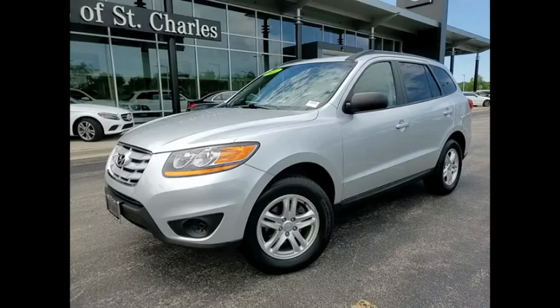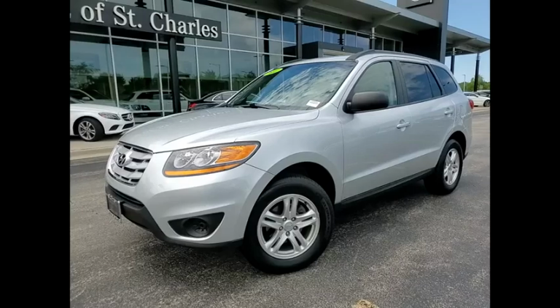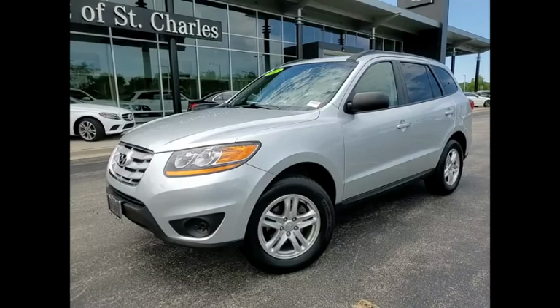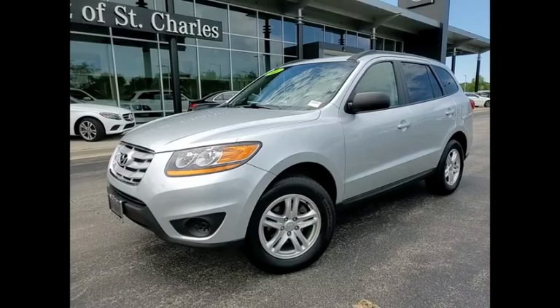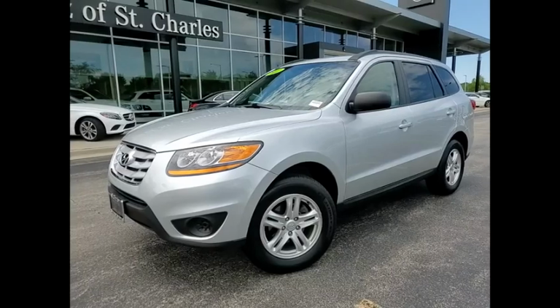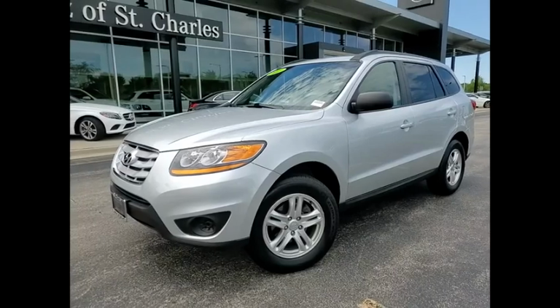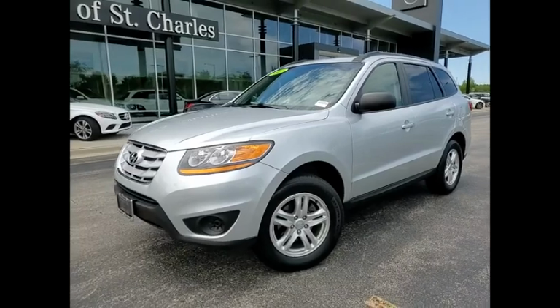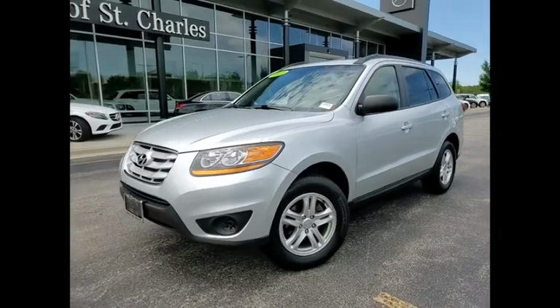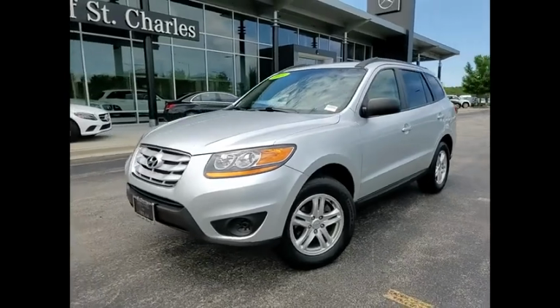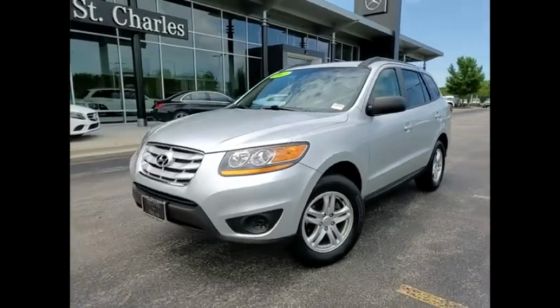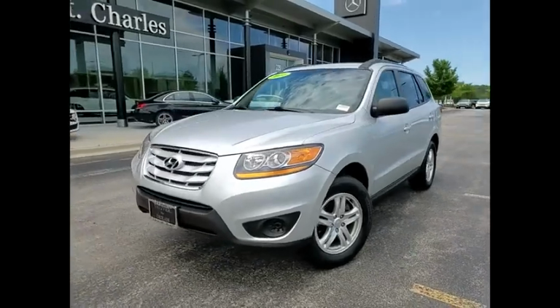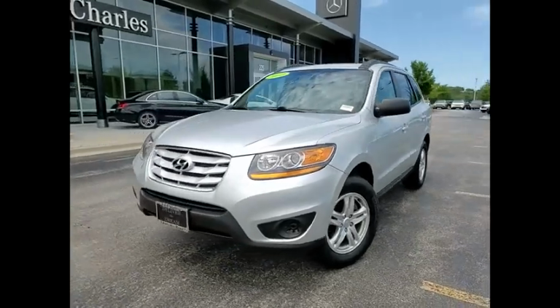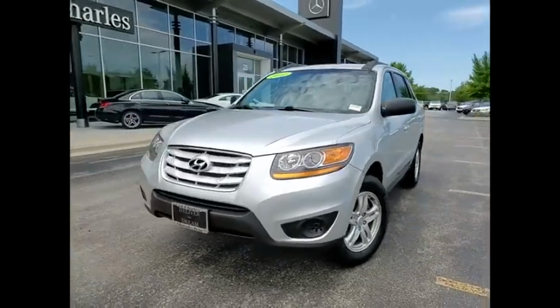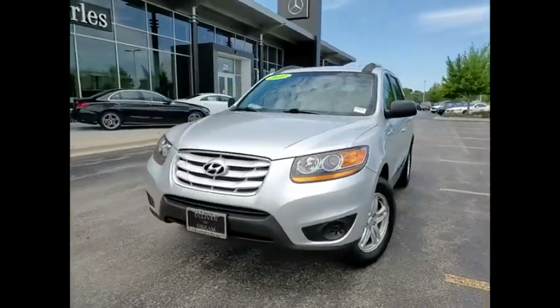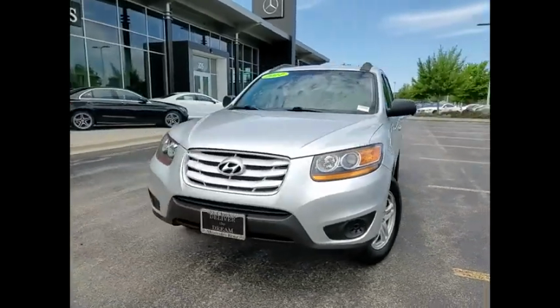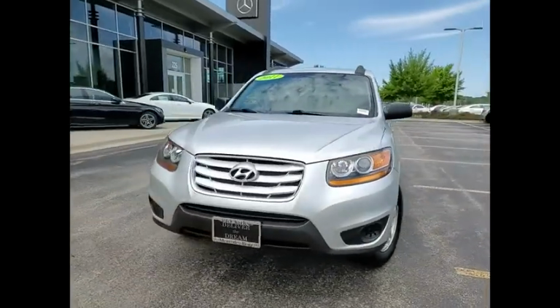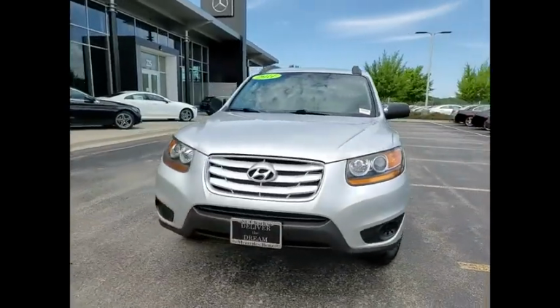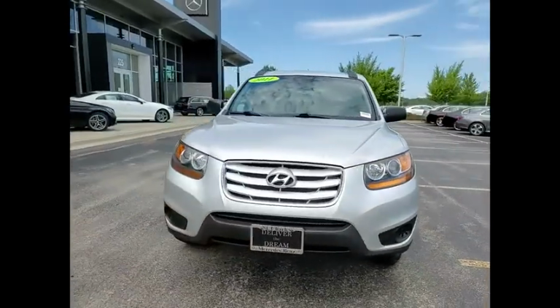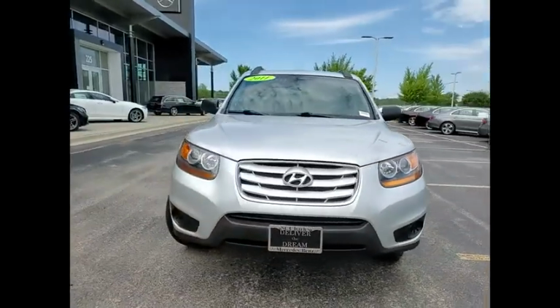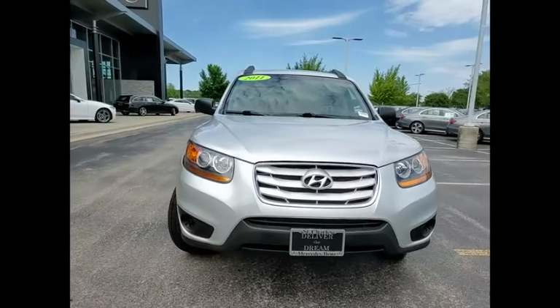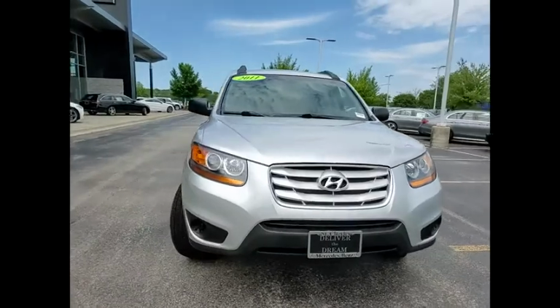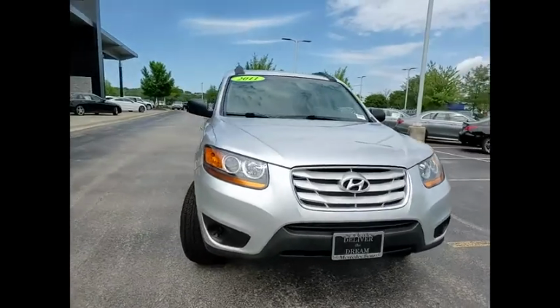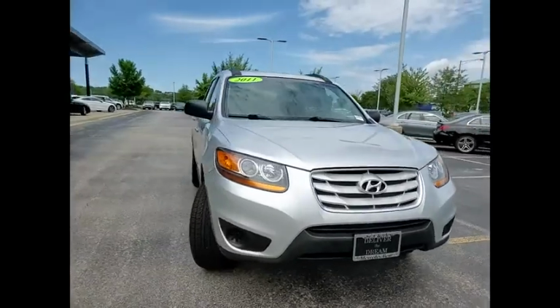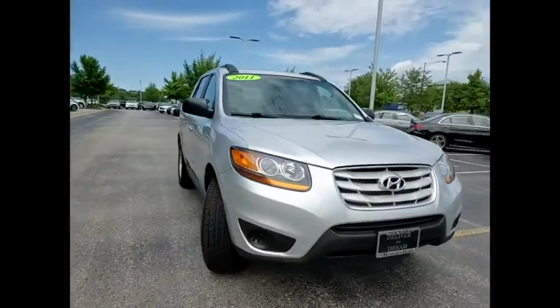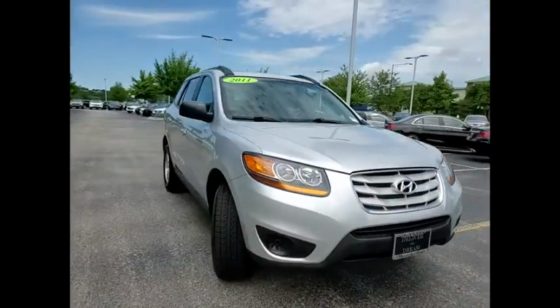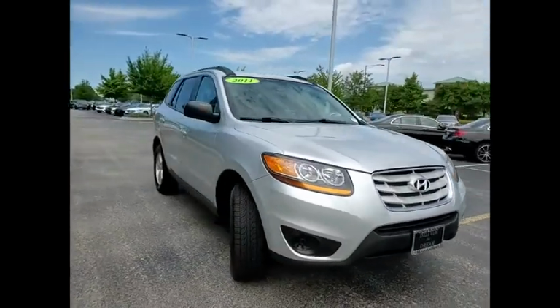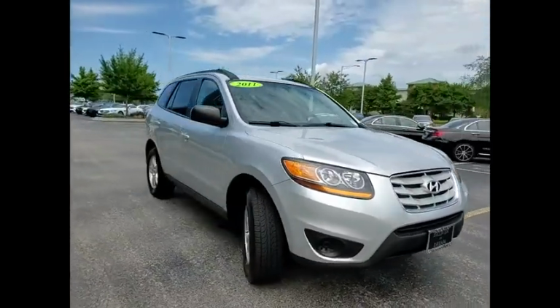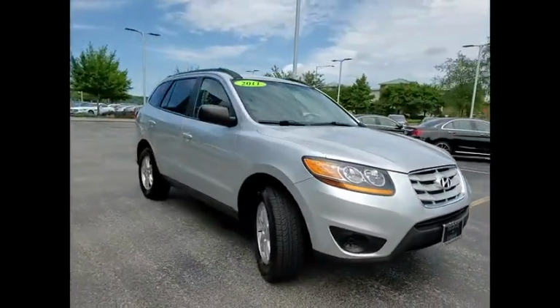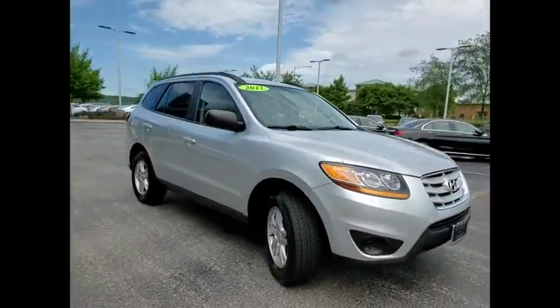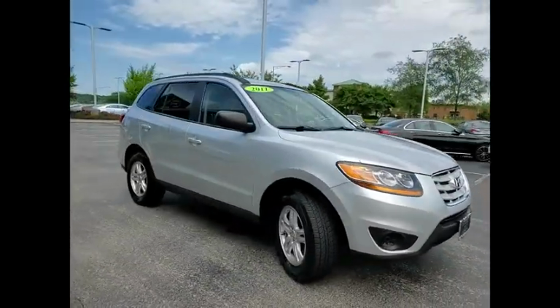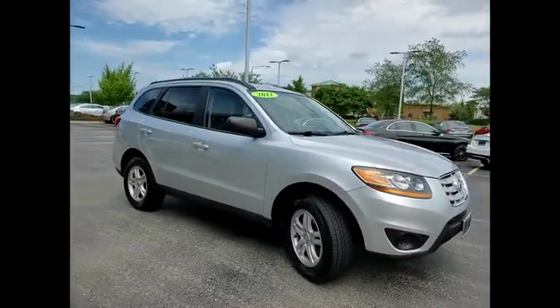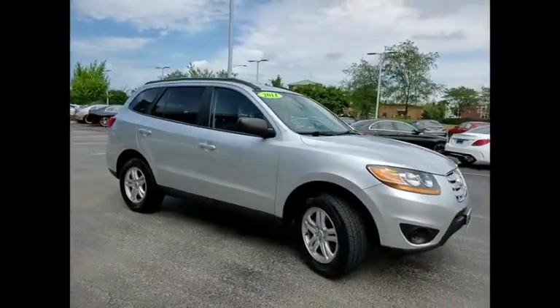We are pleased to show you the 2011 Santa Fe. Style, quality, performance, value. Need we say more?